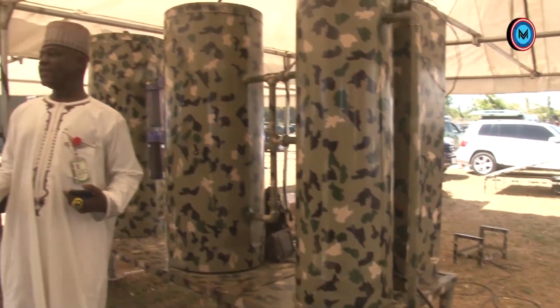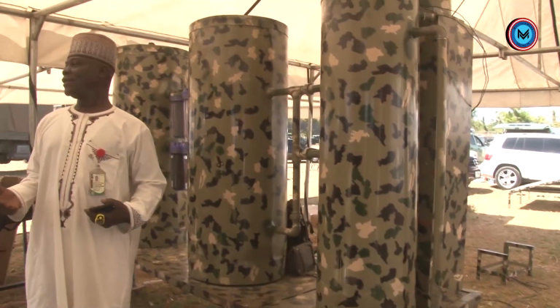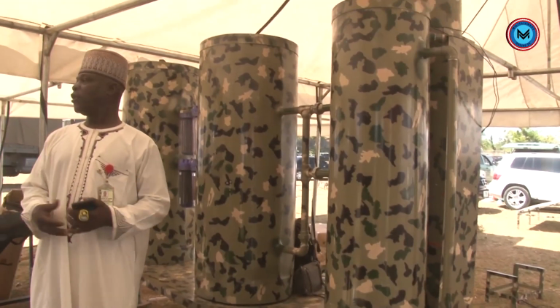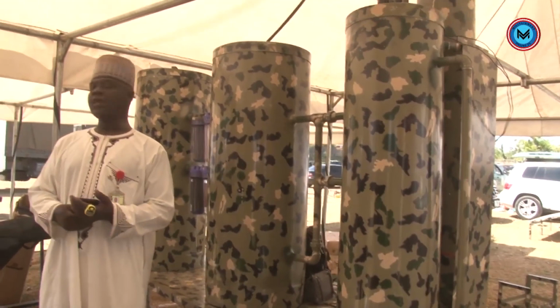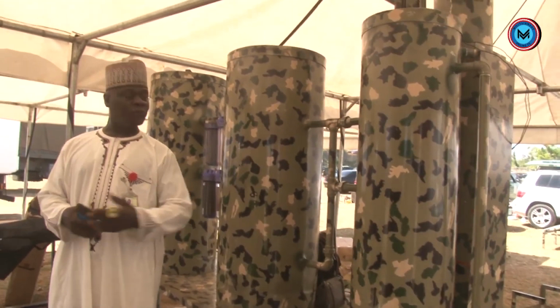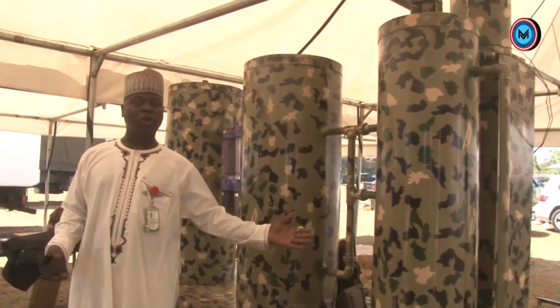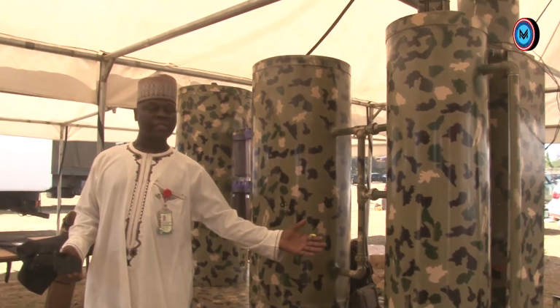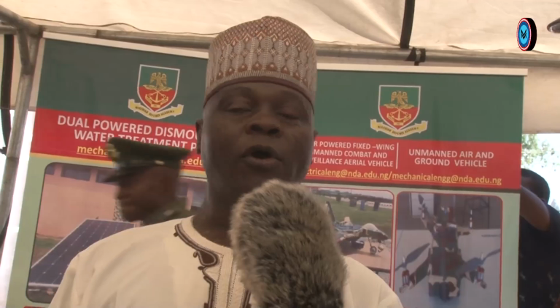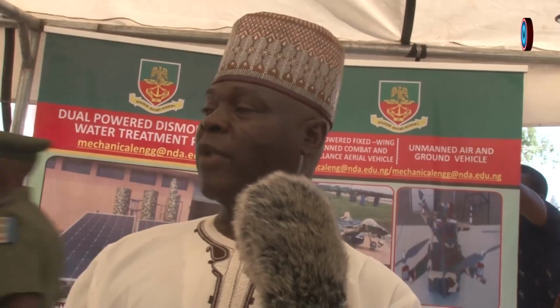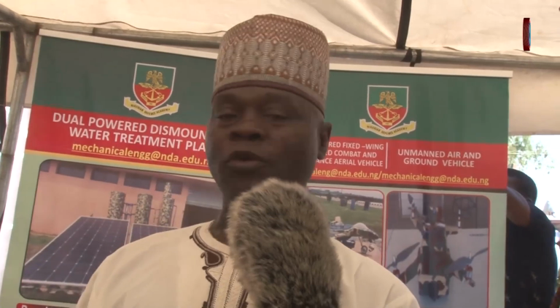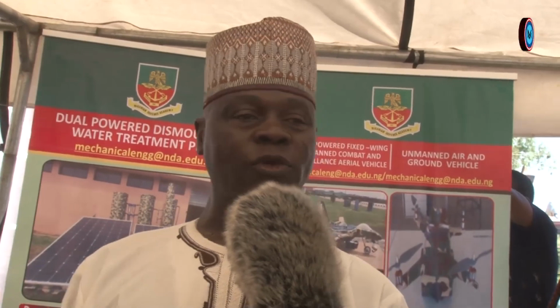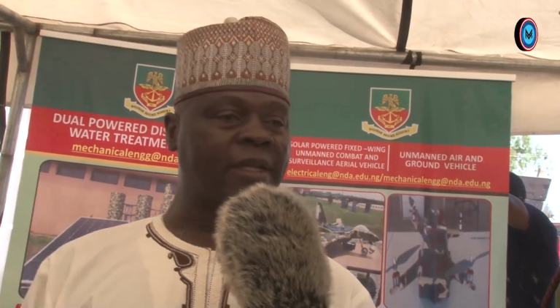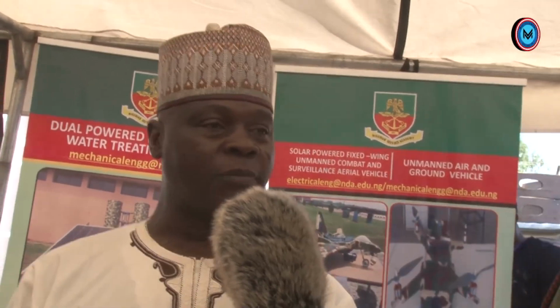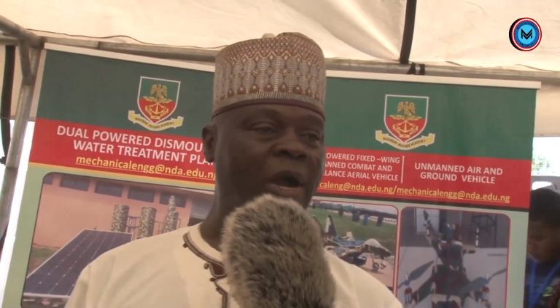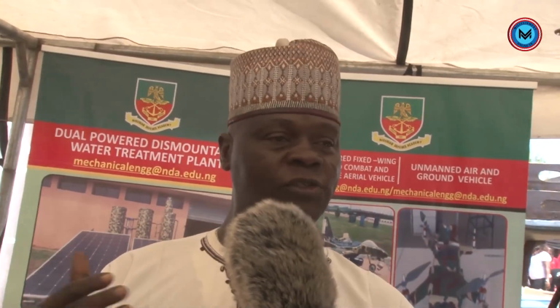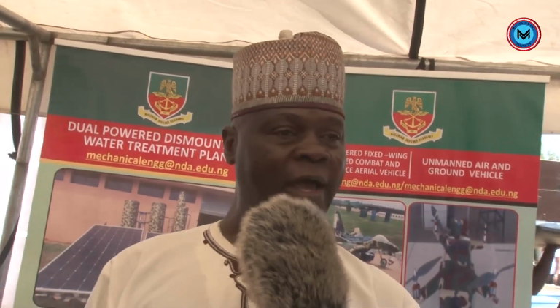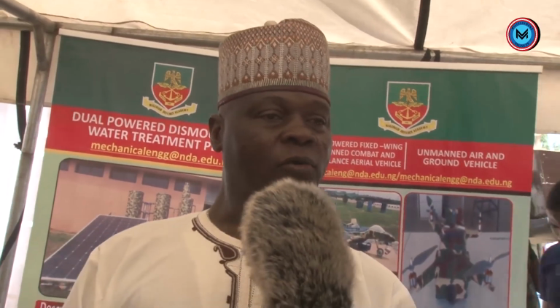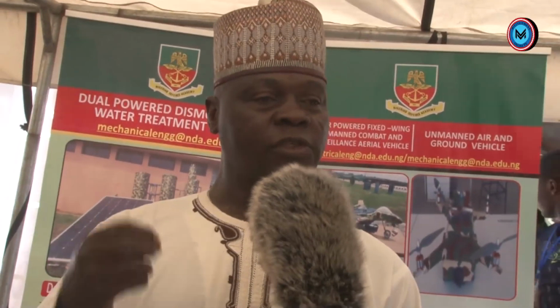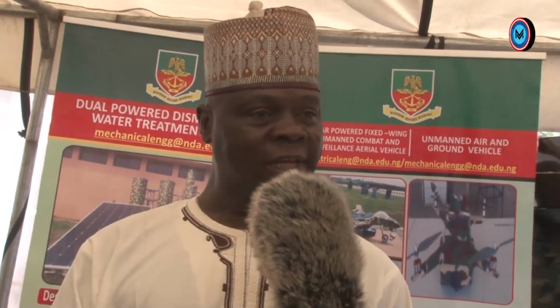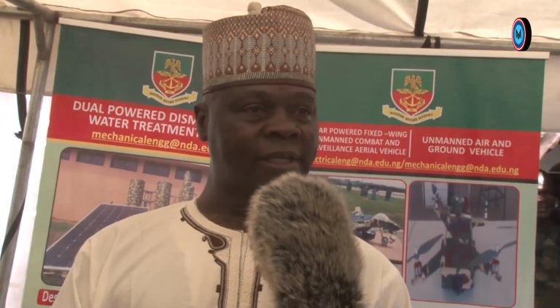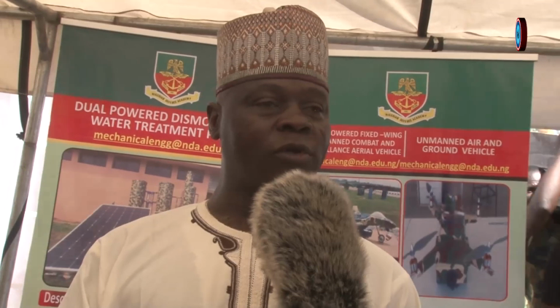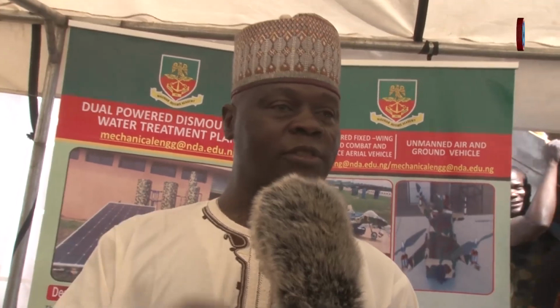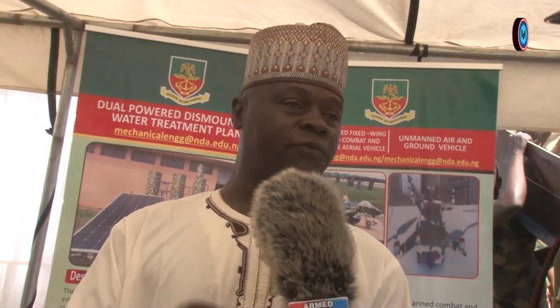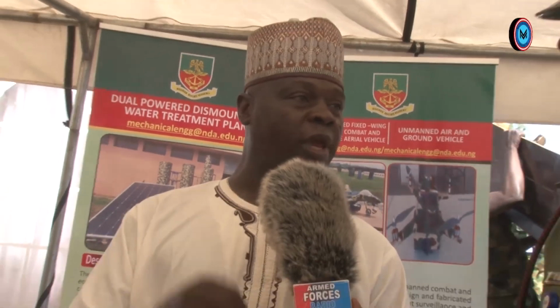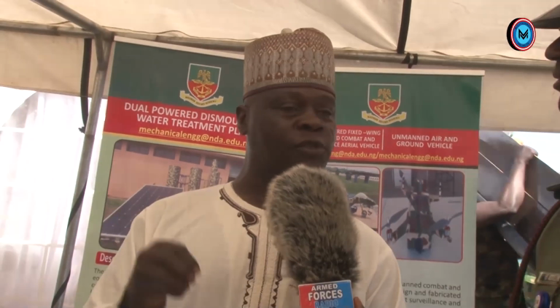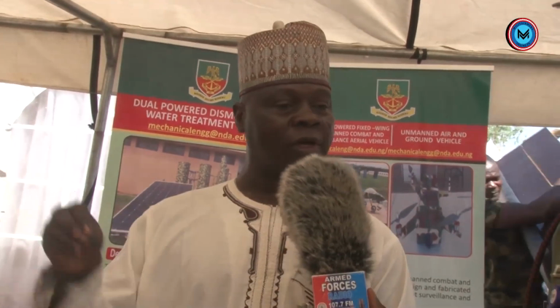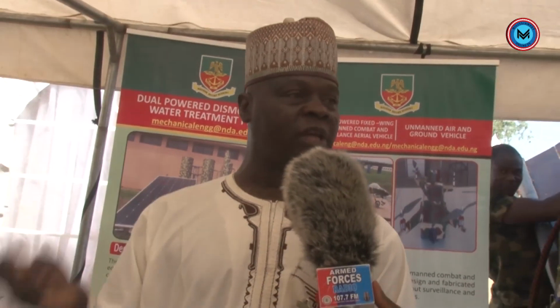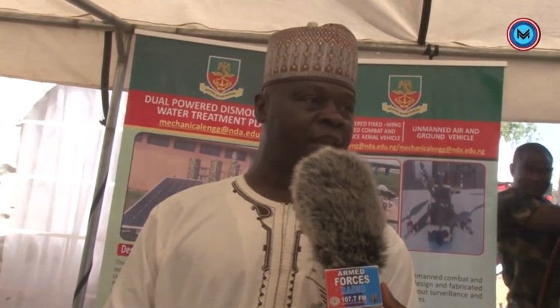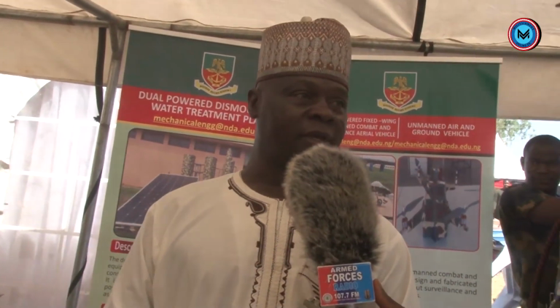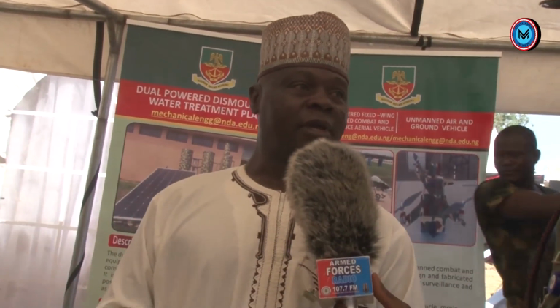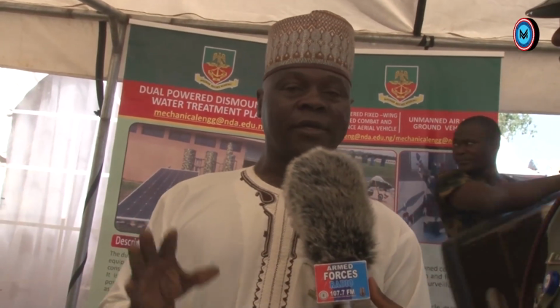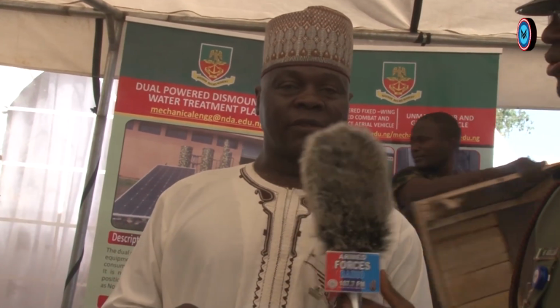Because of the nature of the Northeast, we know that there is a lot of sunlight. Therefore, we made the equipment such that it can be powered by solar, which is noiseless and will not give away the position of the equipment to the enemy.